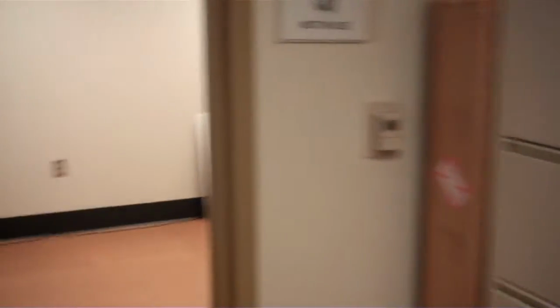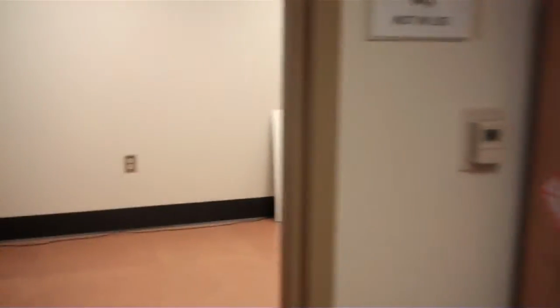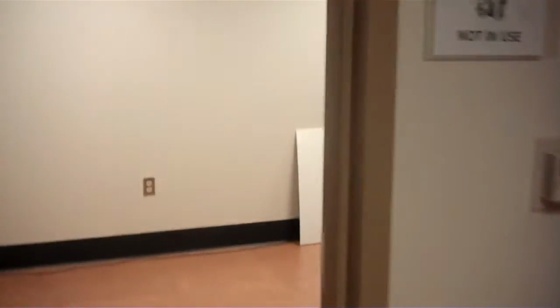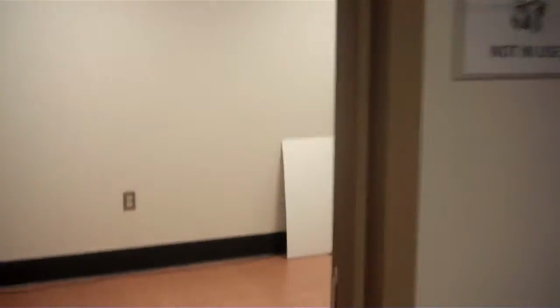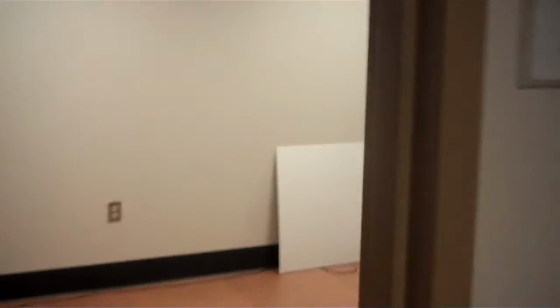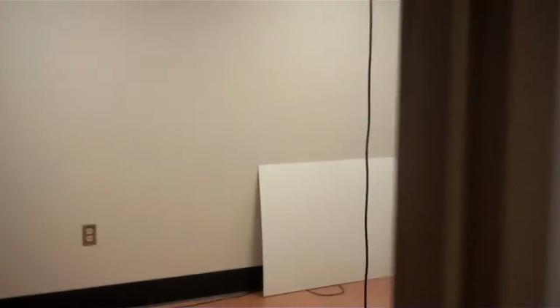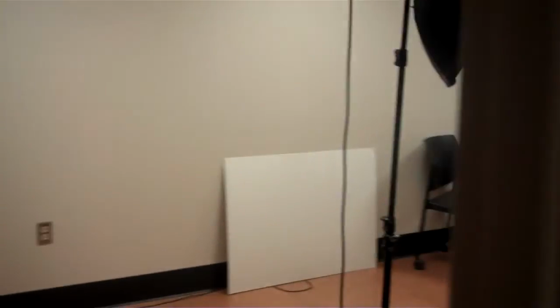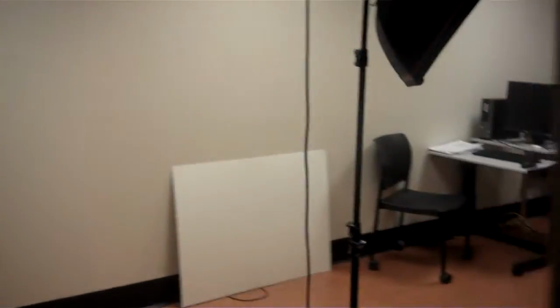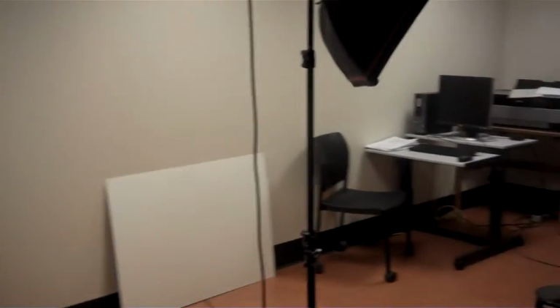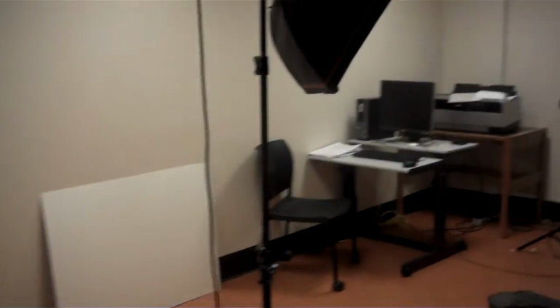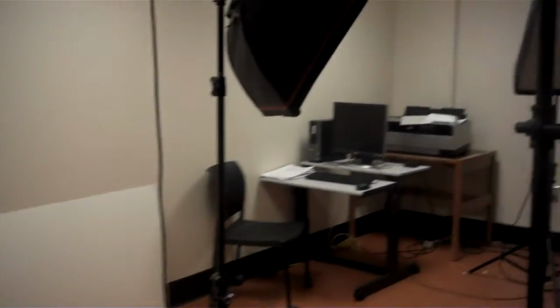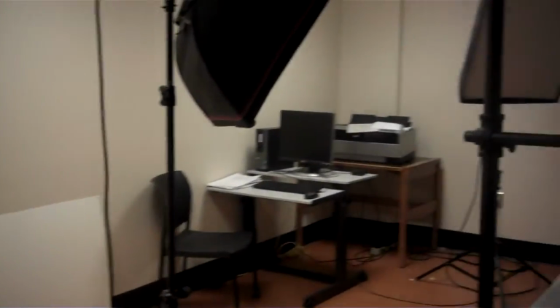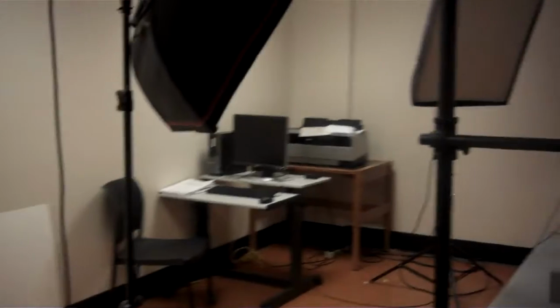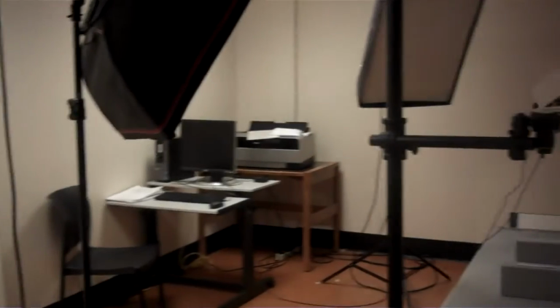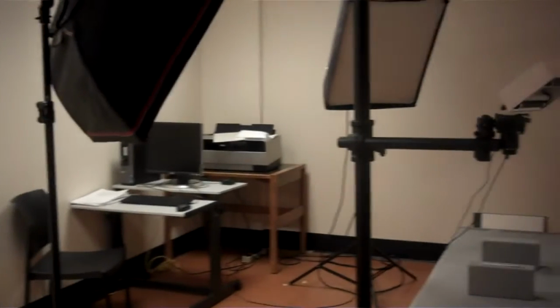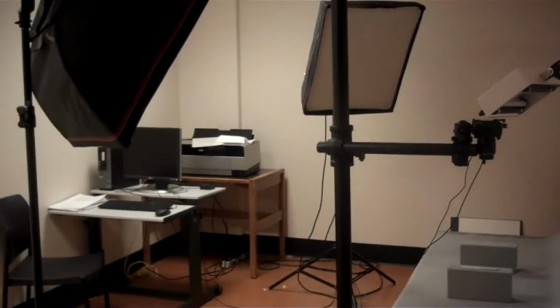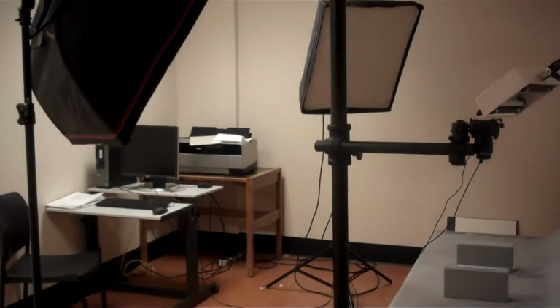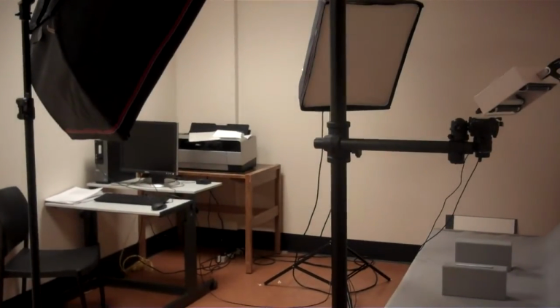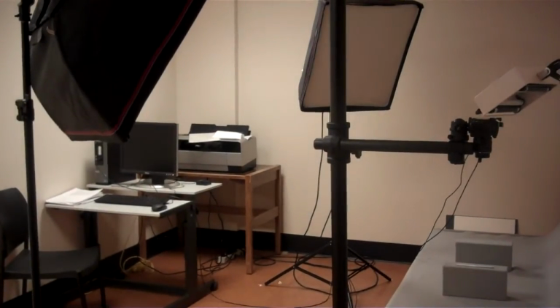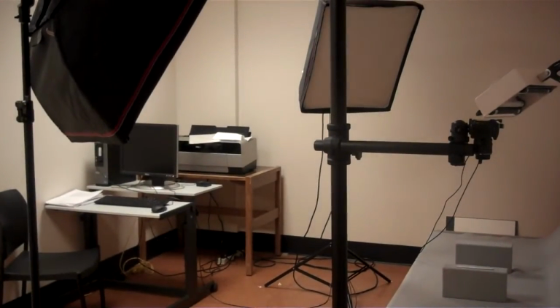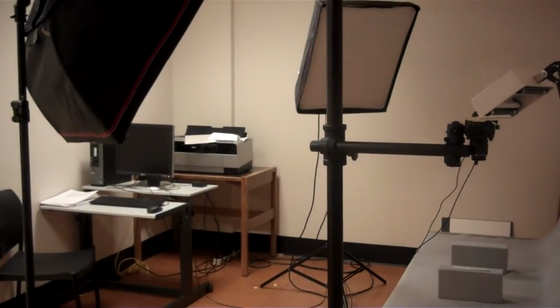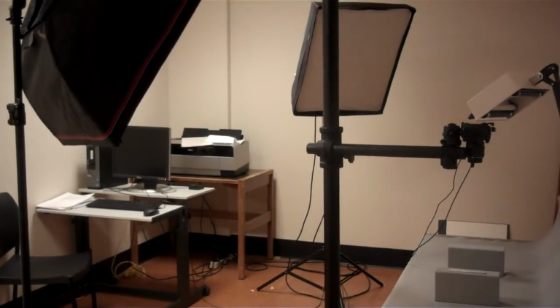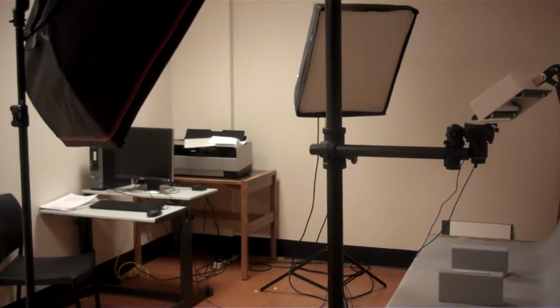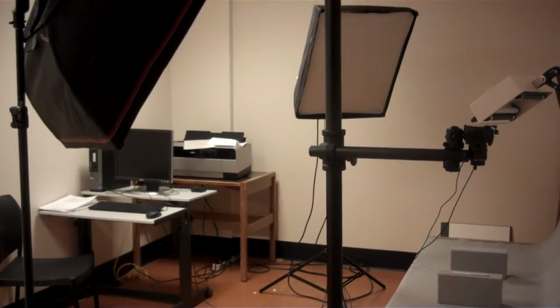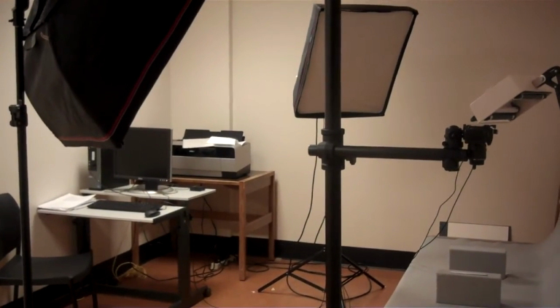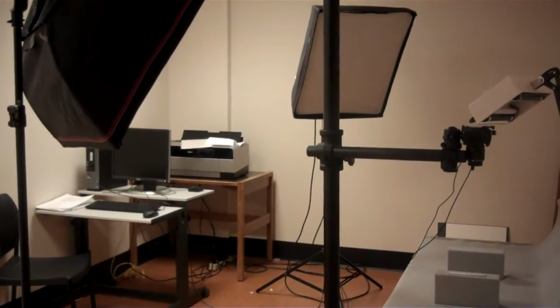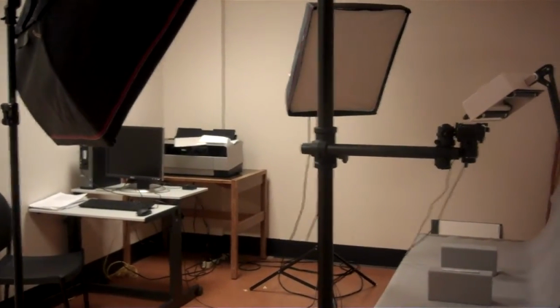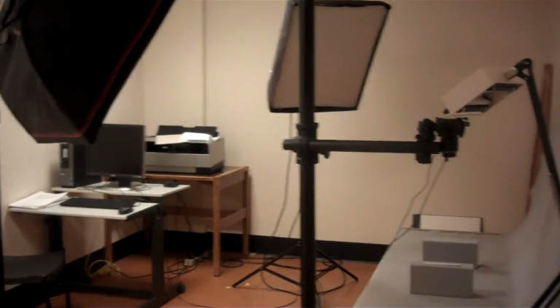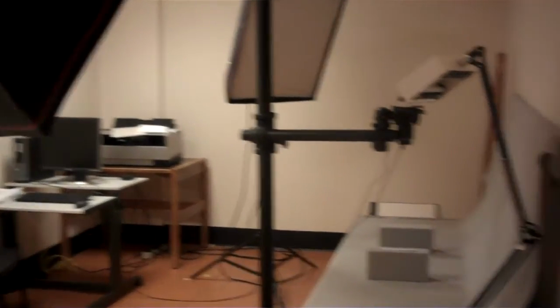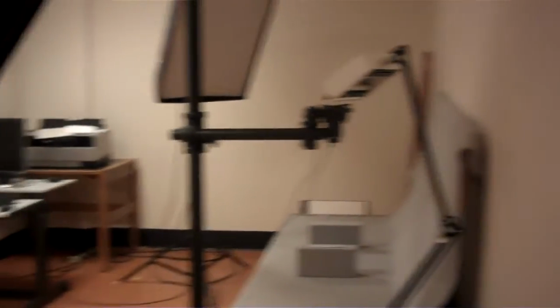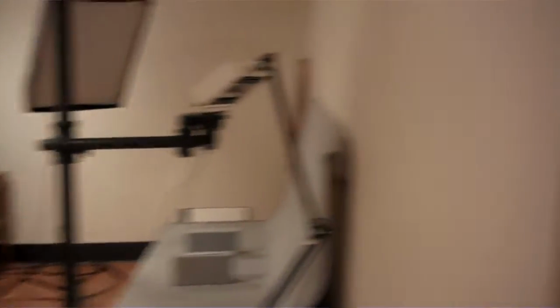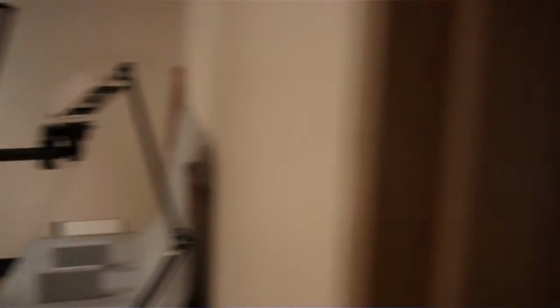And through the storeroom is our photo documentation room. We're all digital now, so we not only have a camera and strobe lights, but a computer and printer station.